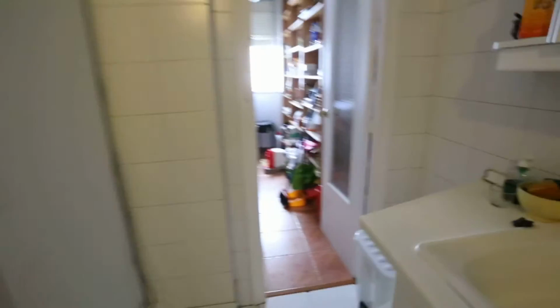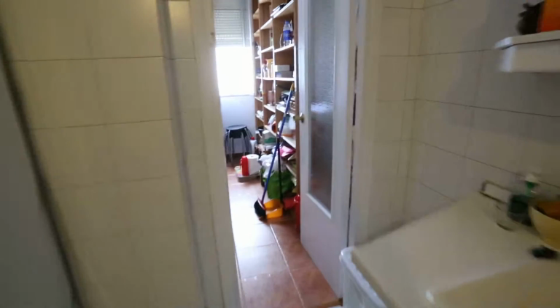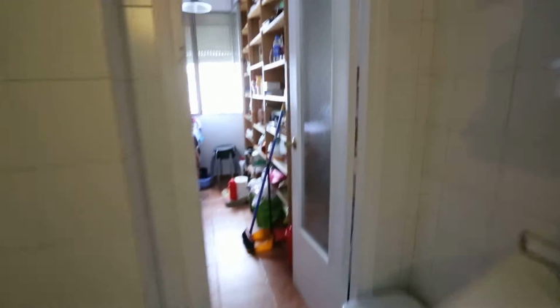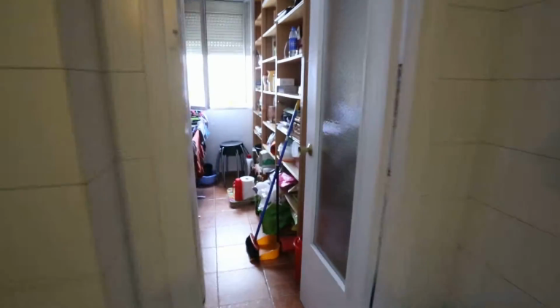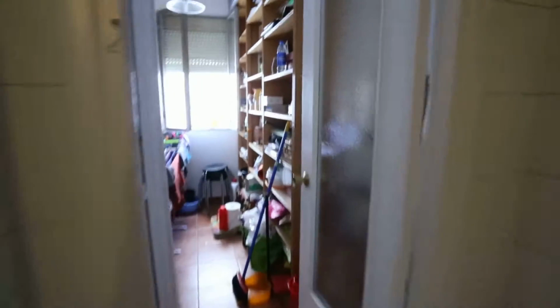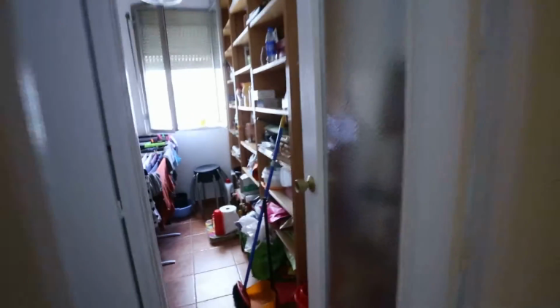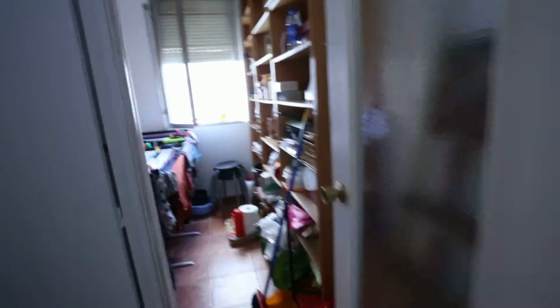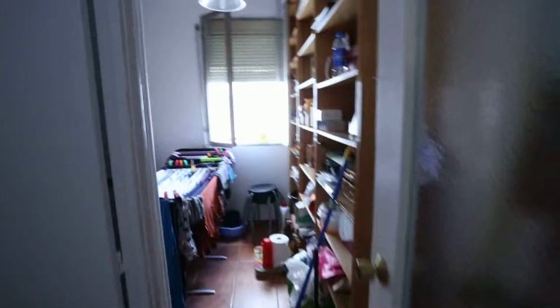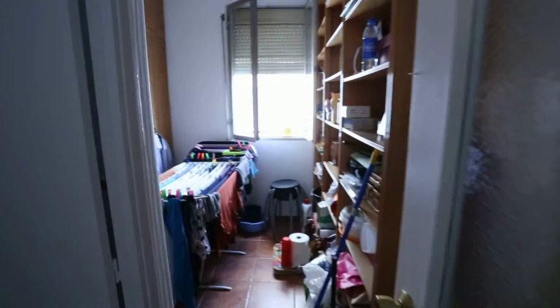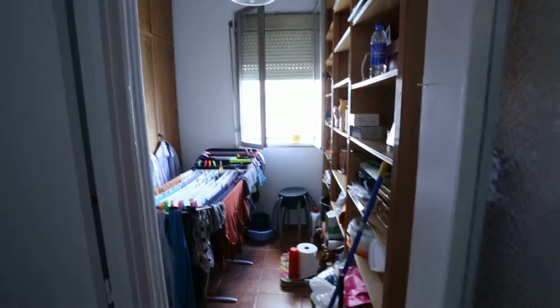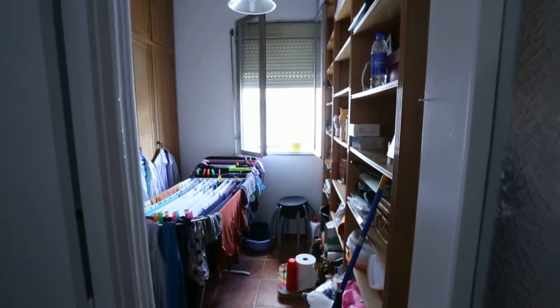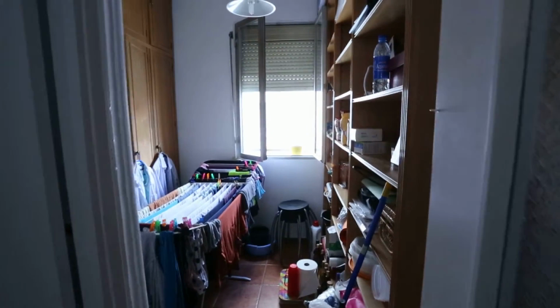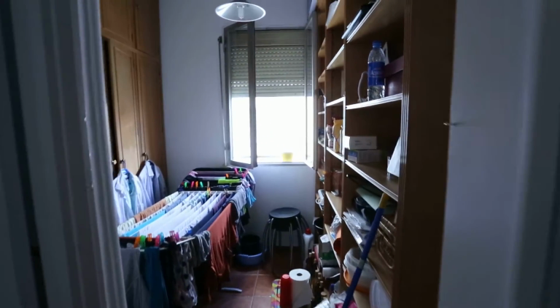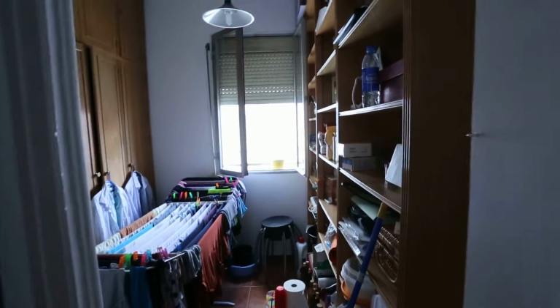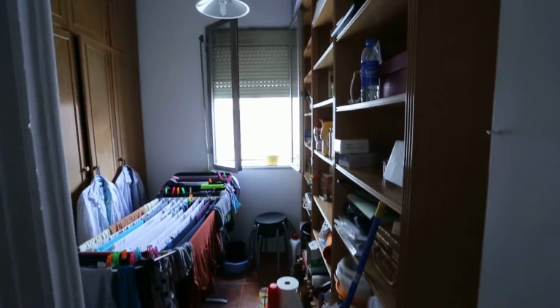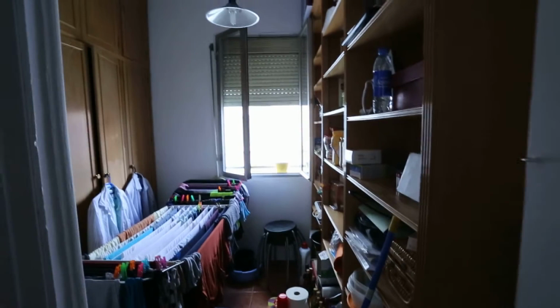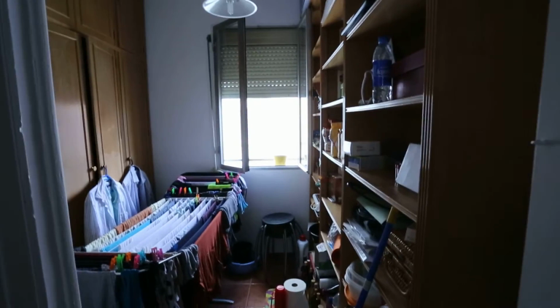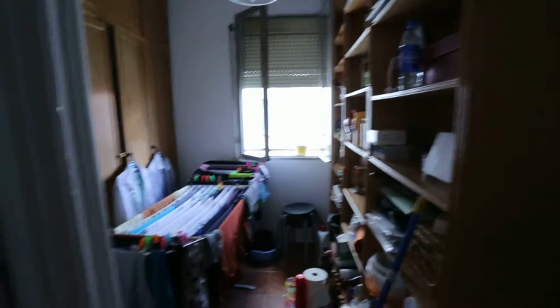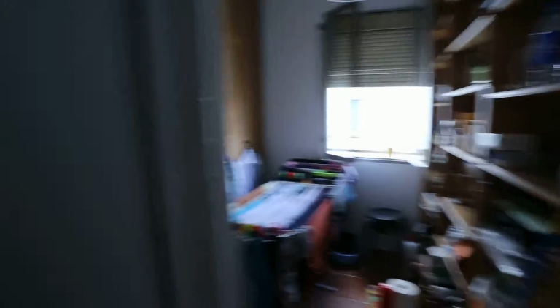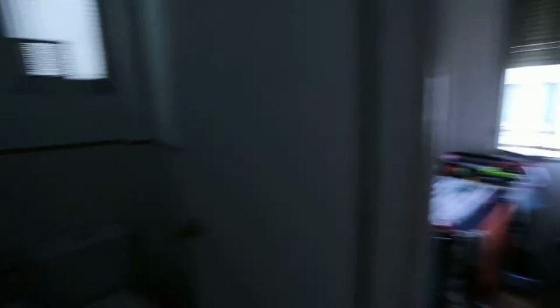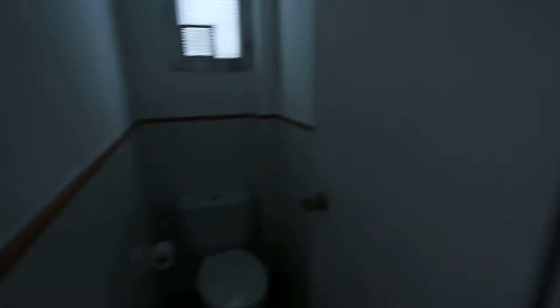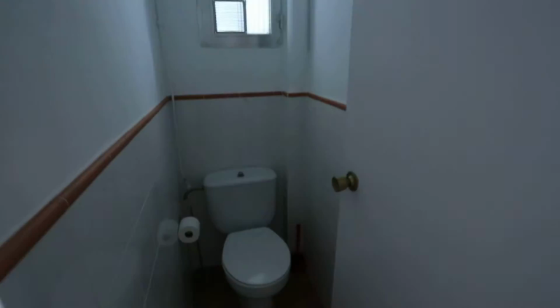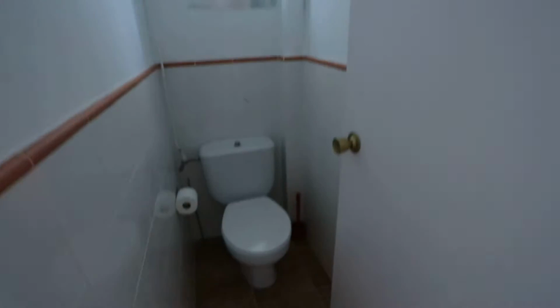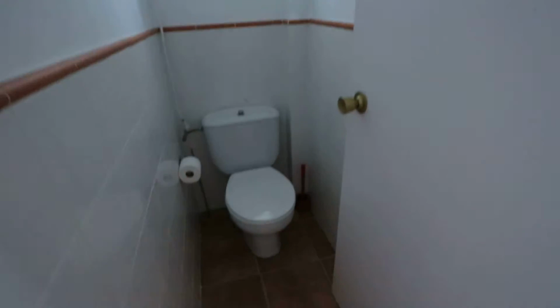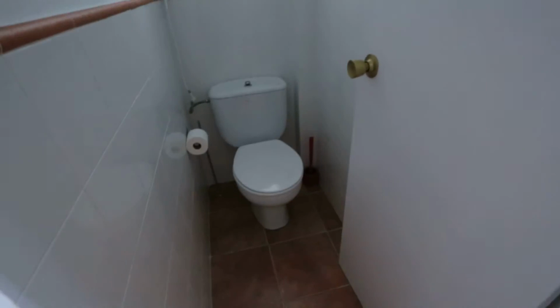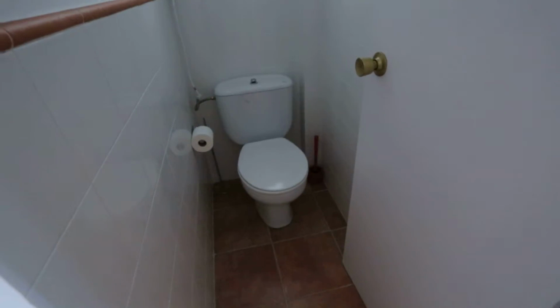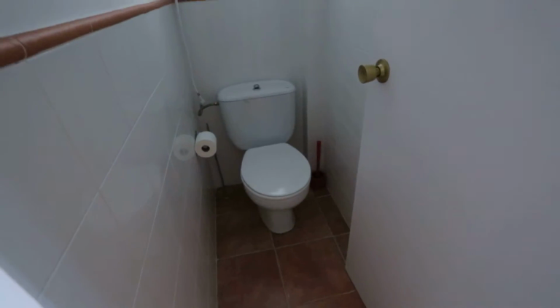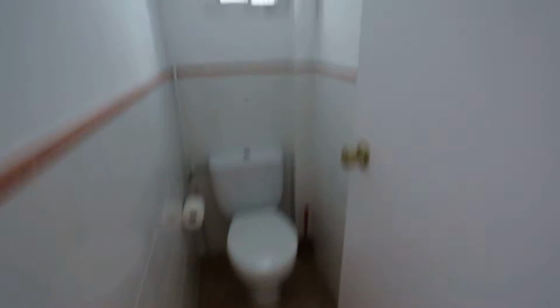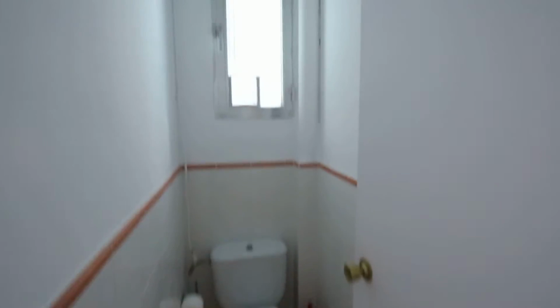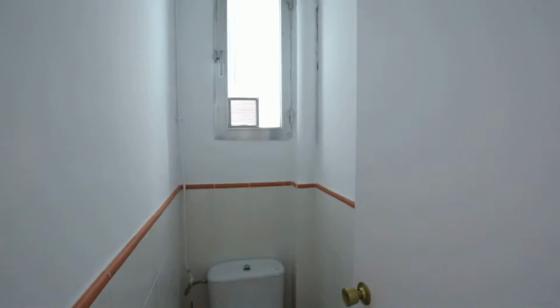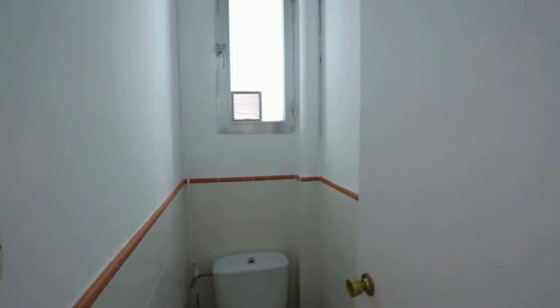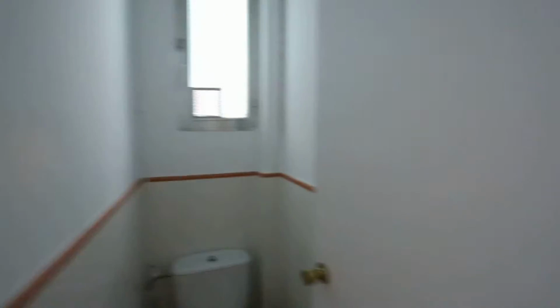Then we go back into this storage slash laundry room. And here's the small toilet room — so the second bathroom.